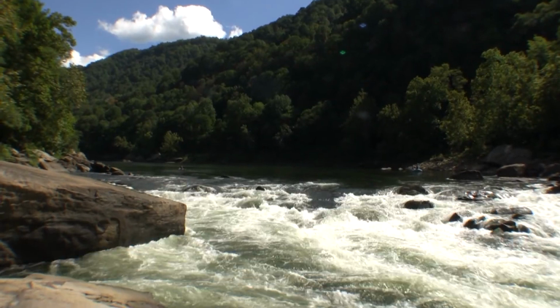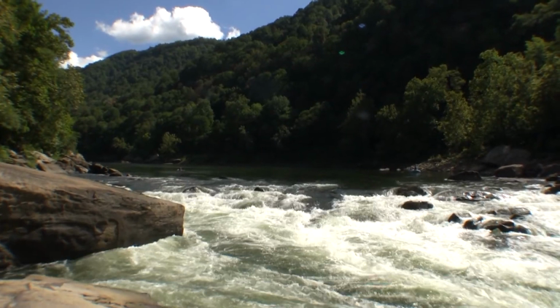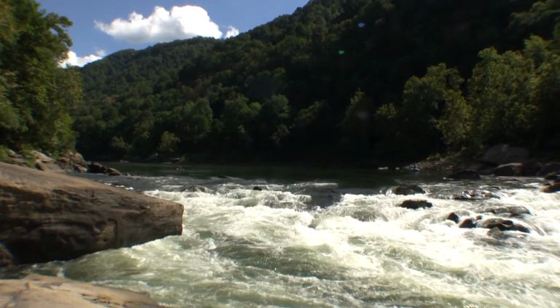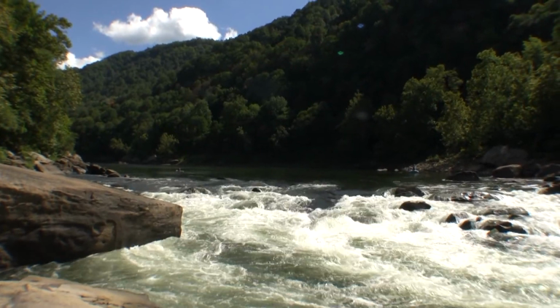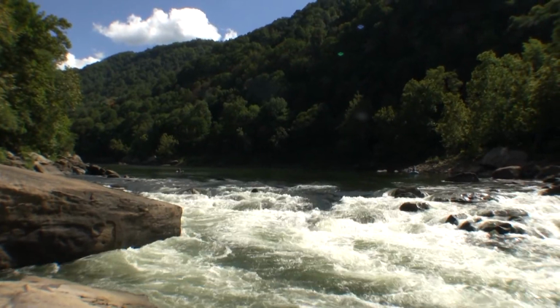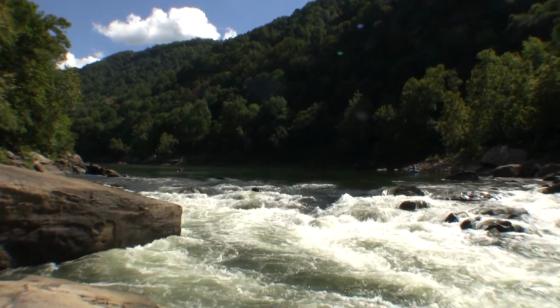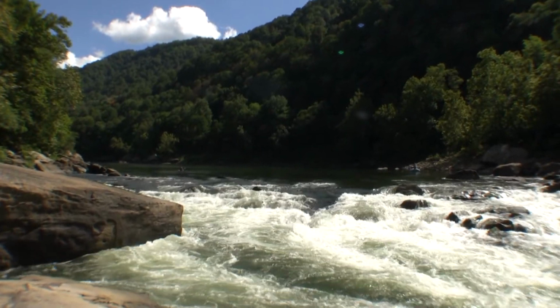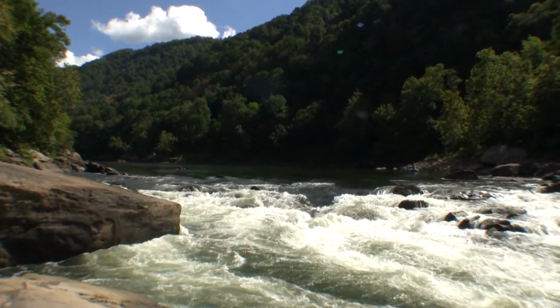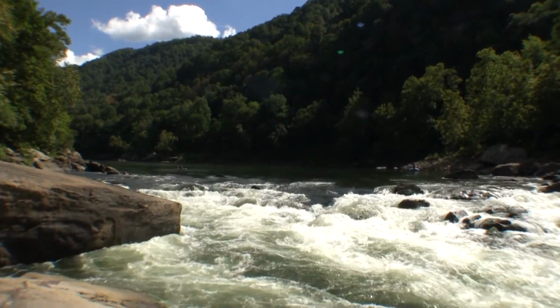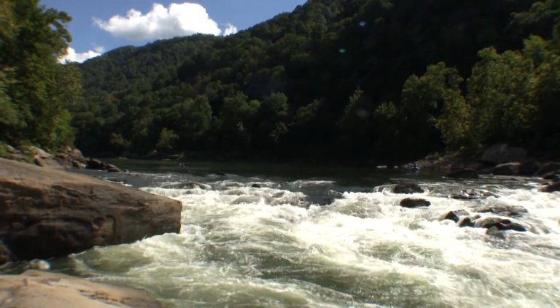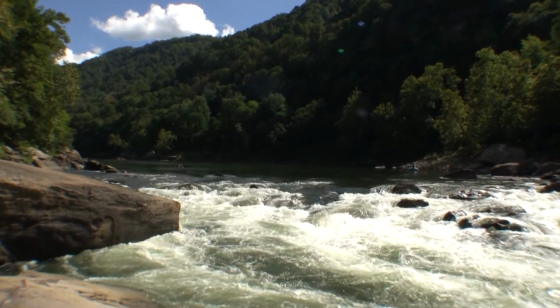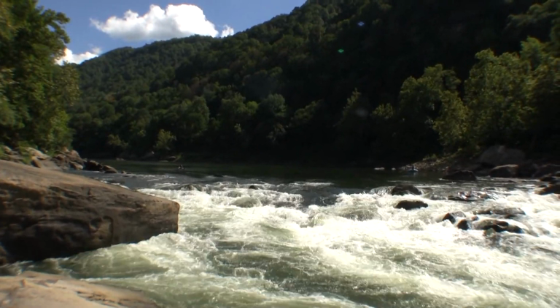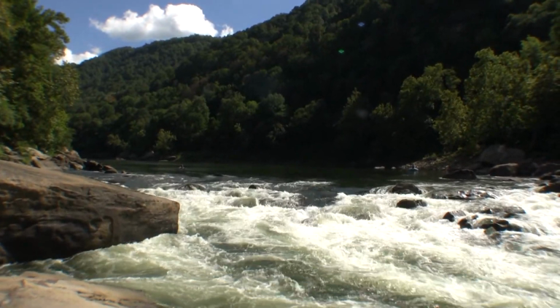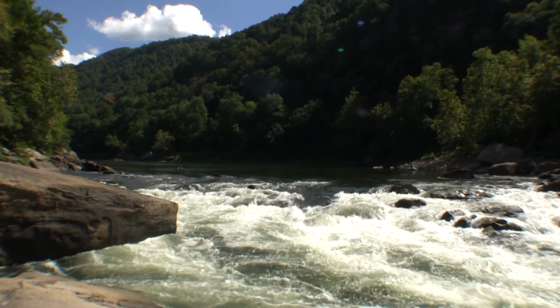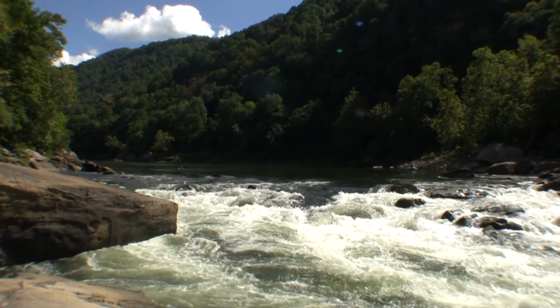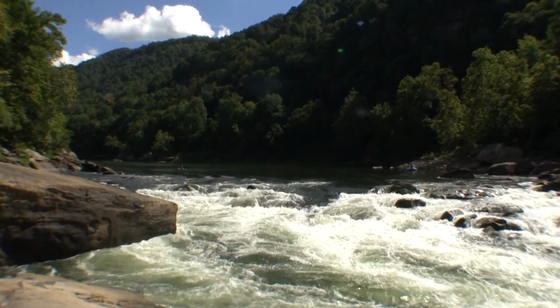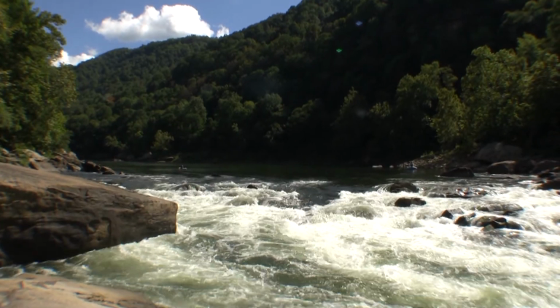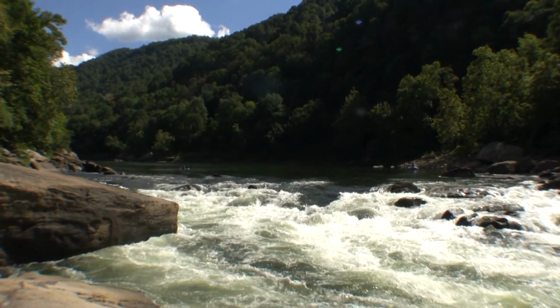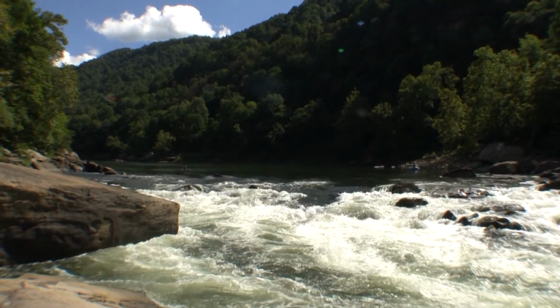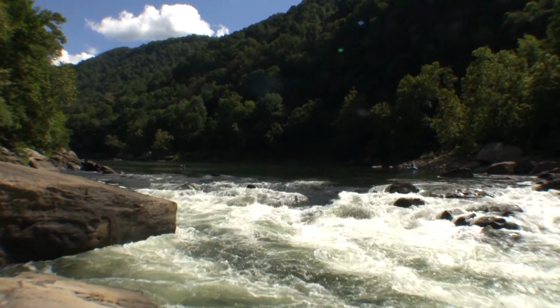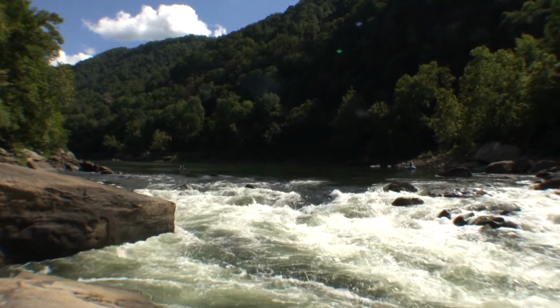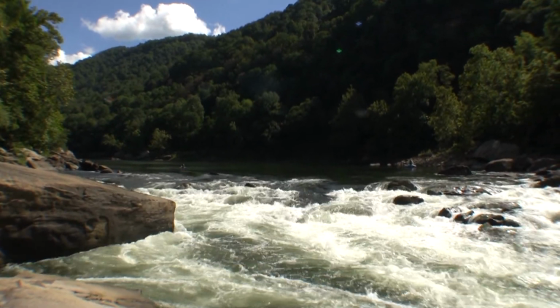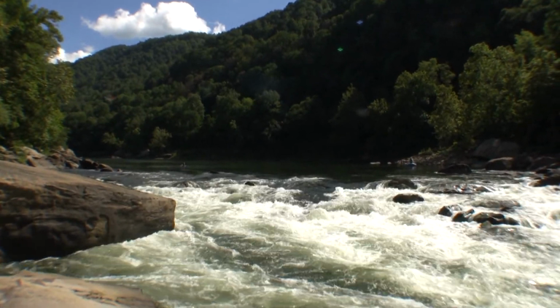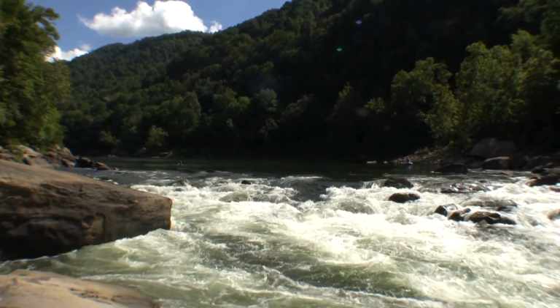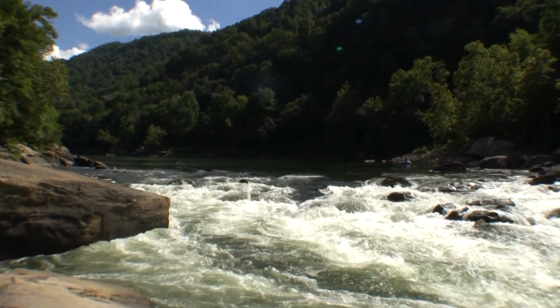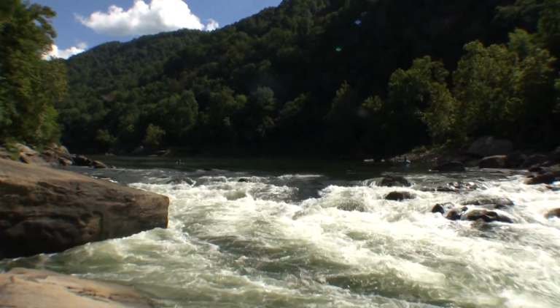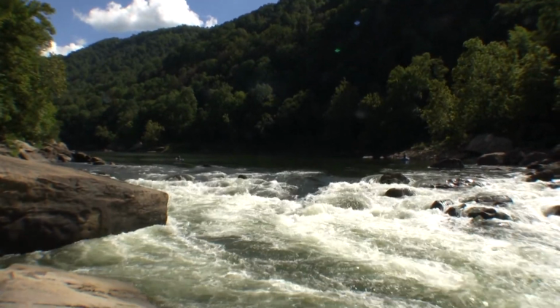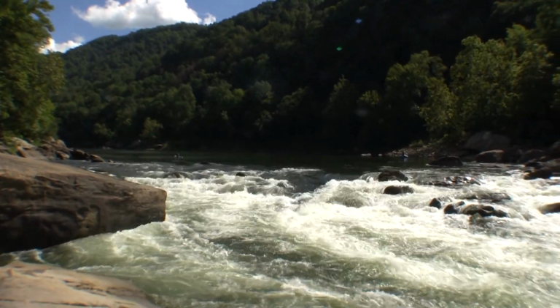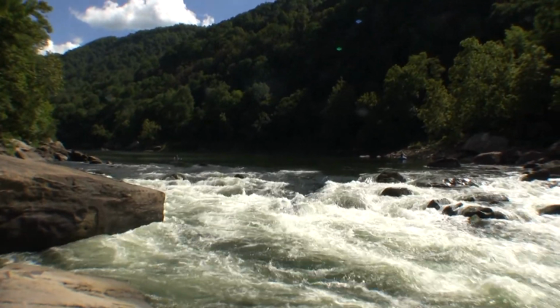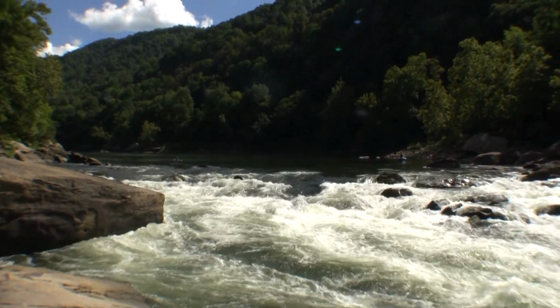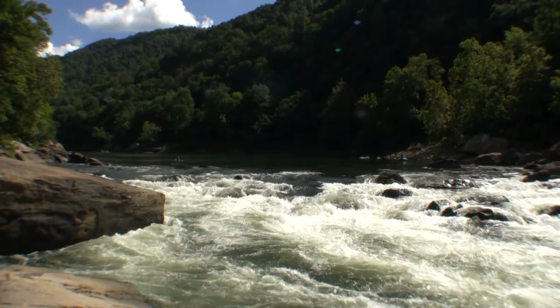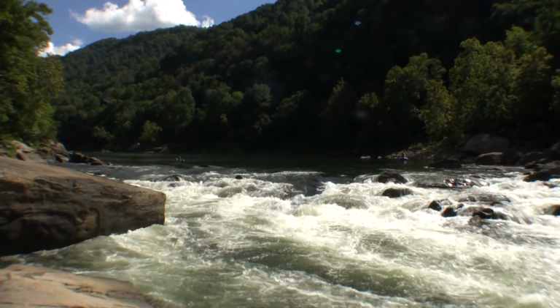I'm hanging out down here on the right side of Miller's Folly Rapid up here at the top of the rapid. Got a sub-zero water level here today. You can see it's getting awfully bony here.